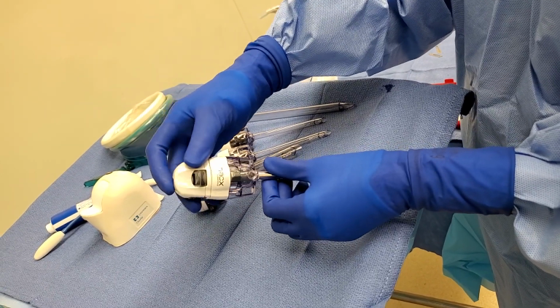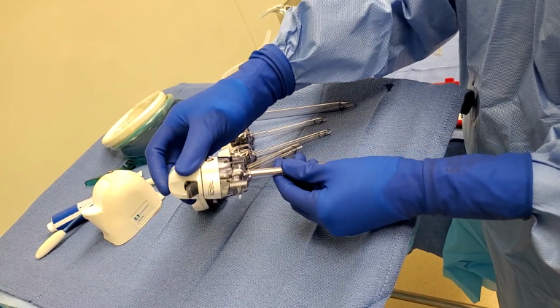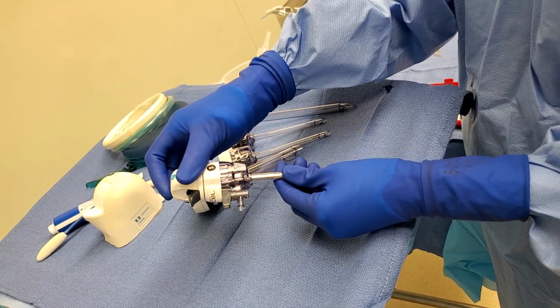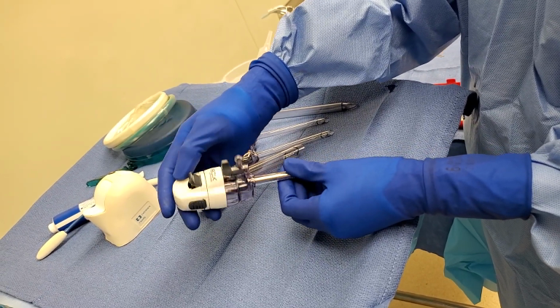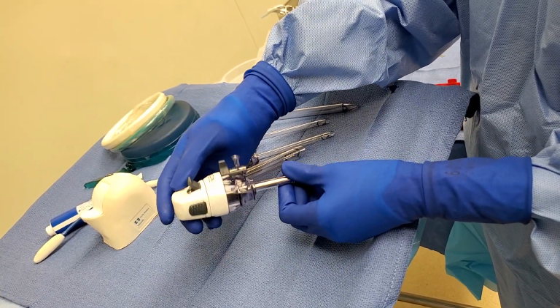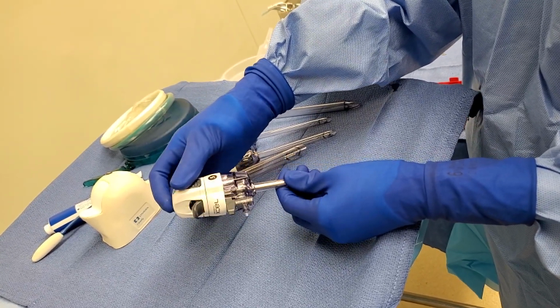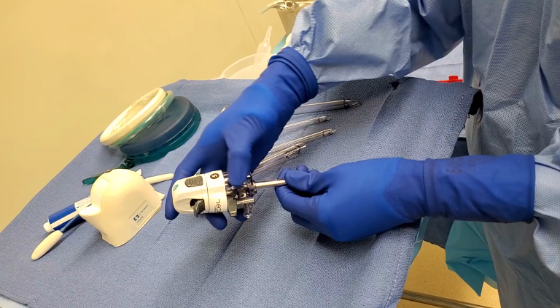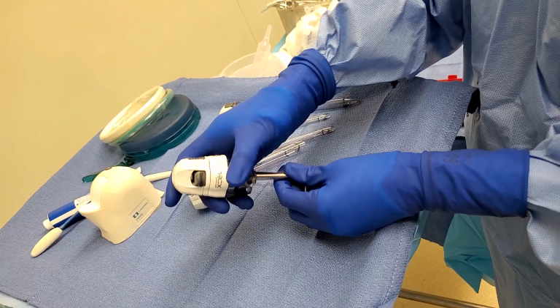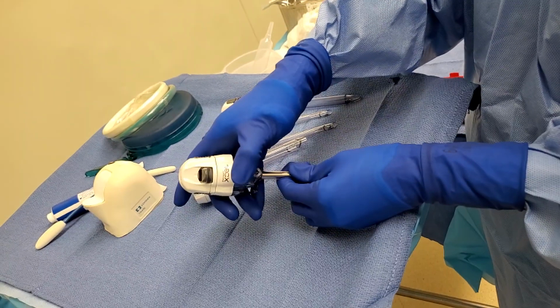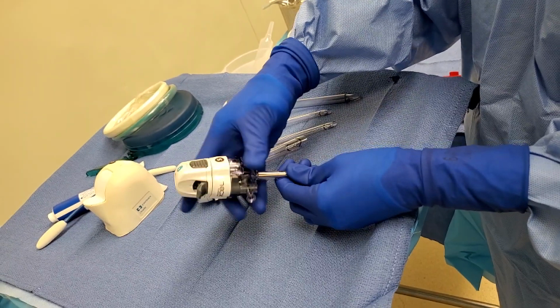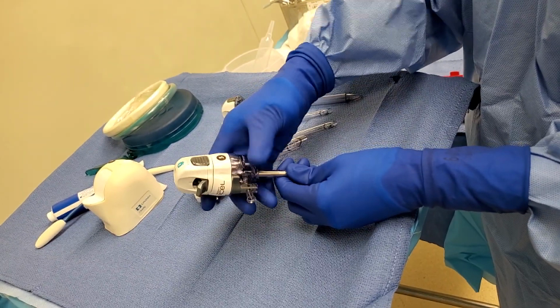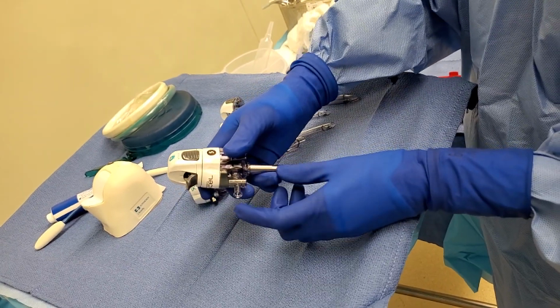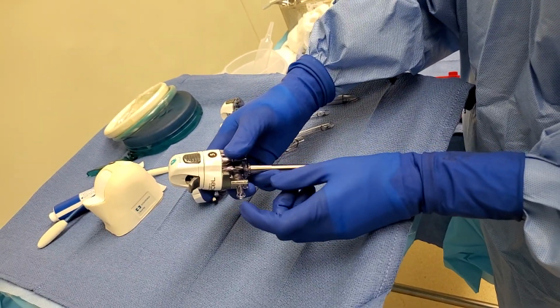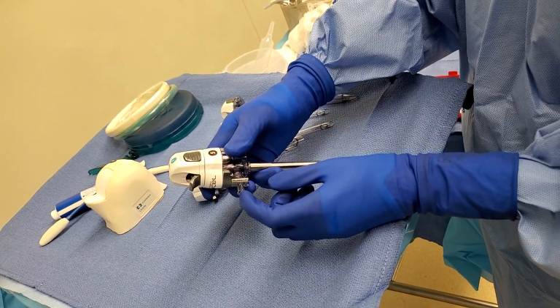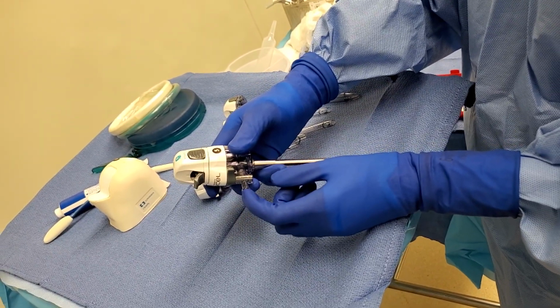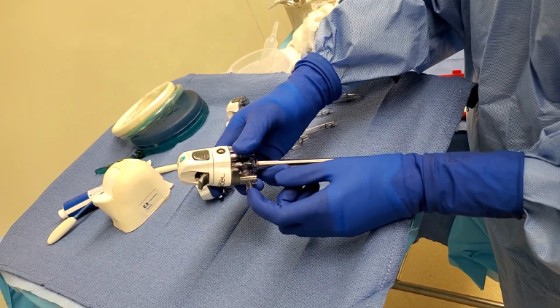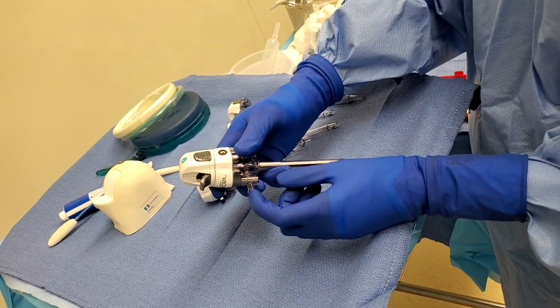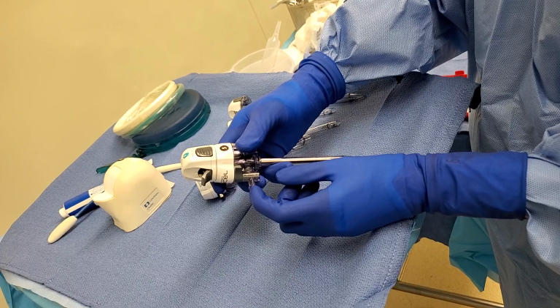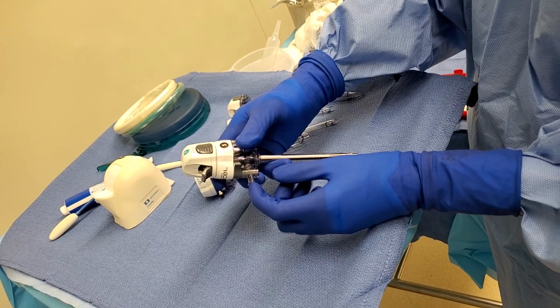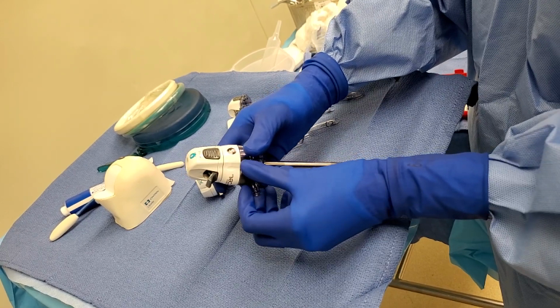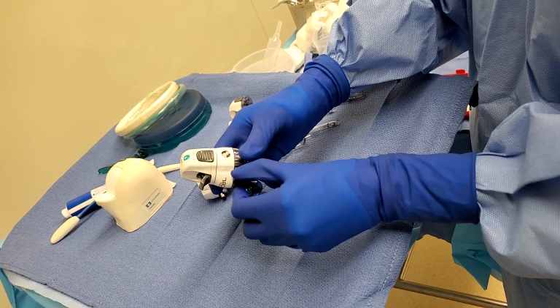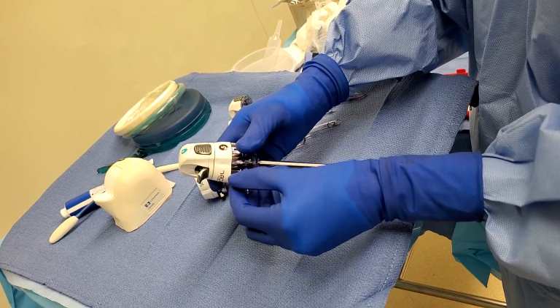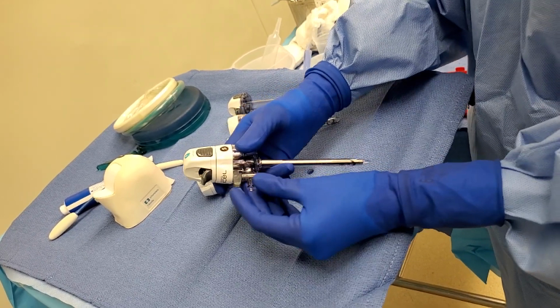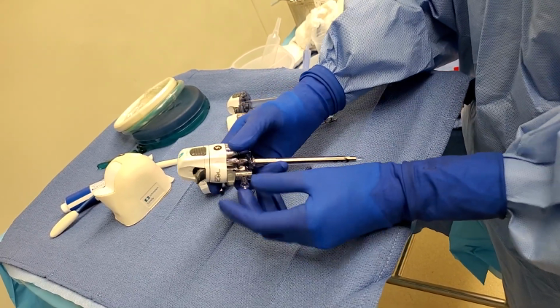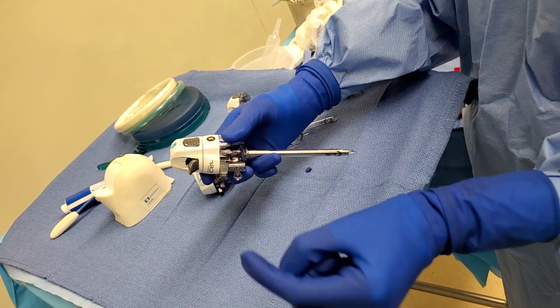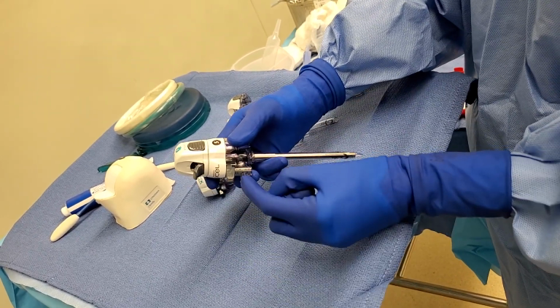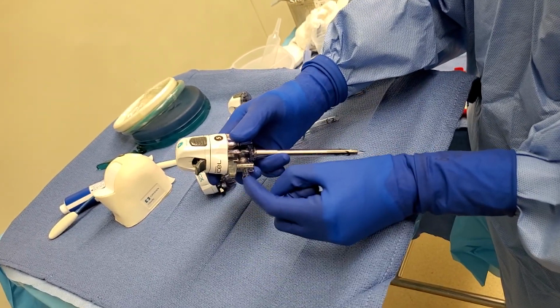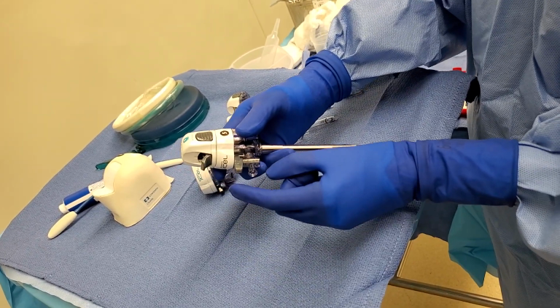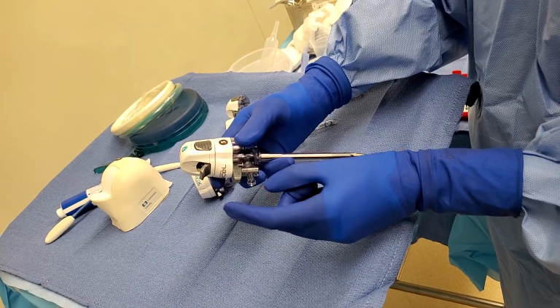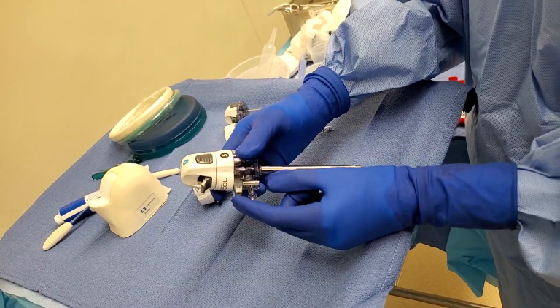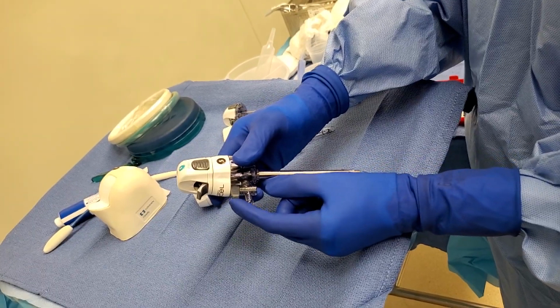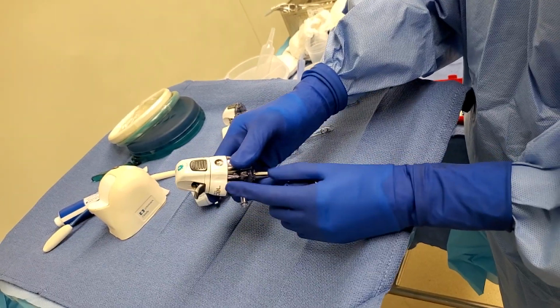An important thing — I made a mistake when I was a student — is not closing this. This is where the insufflation goes in, so when you're ready, you just open it and let the insufflation go in. But to start off, you want to just lock it.